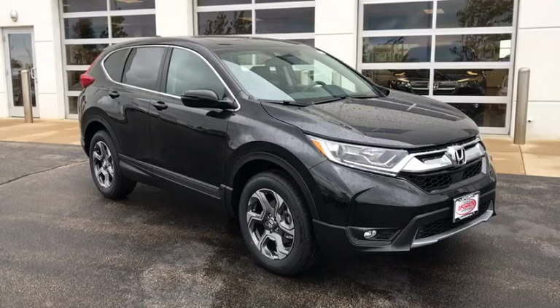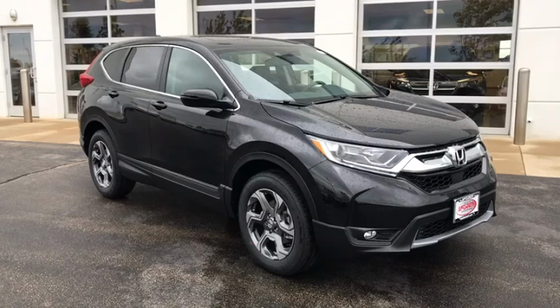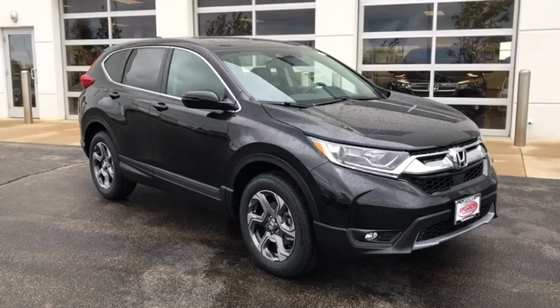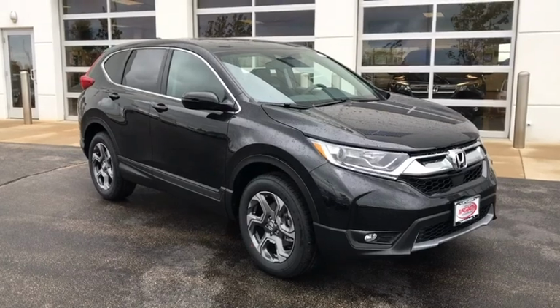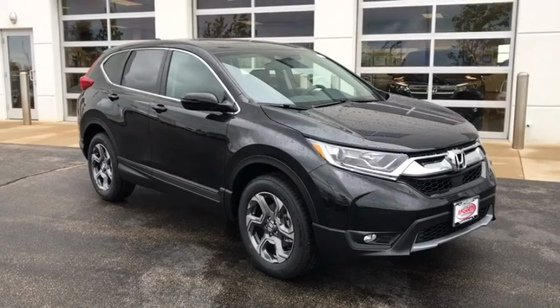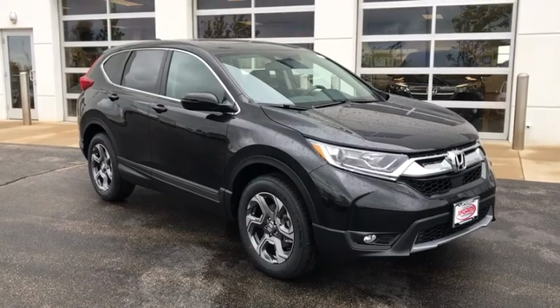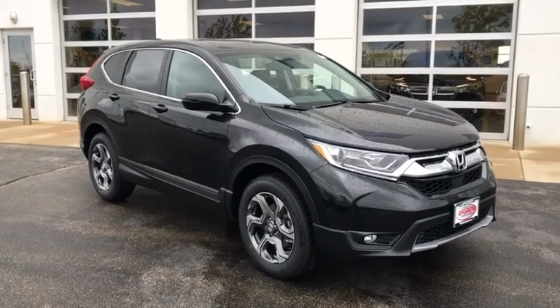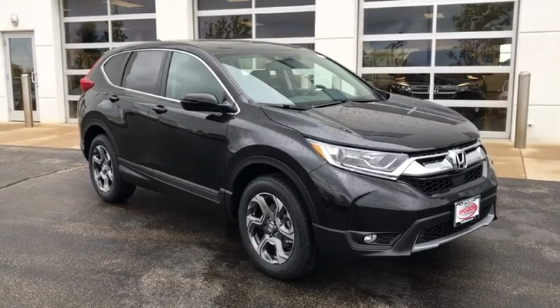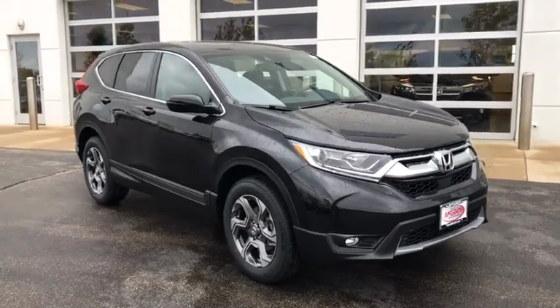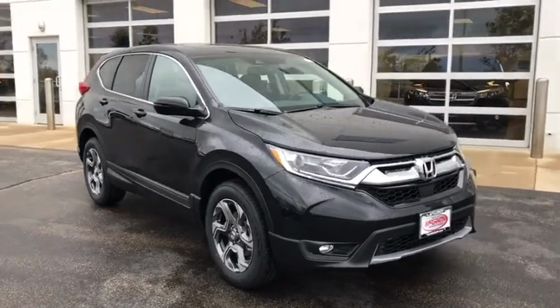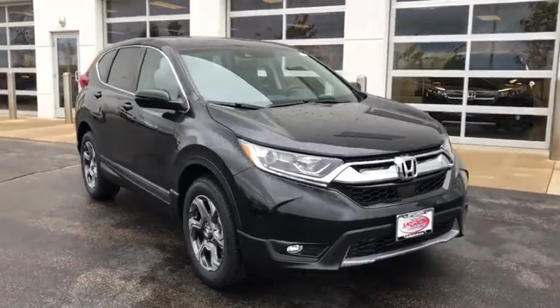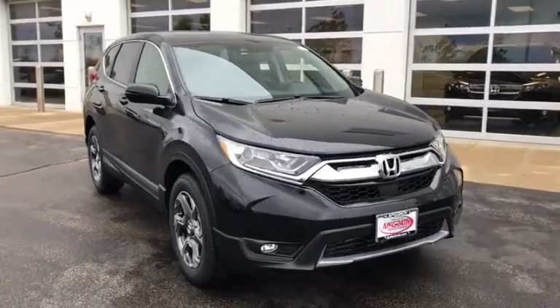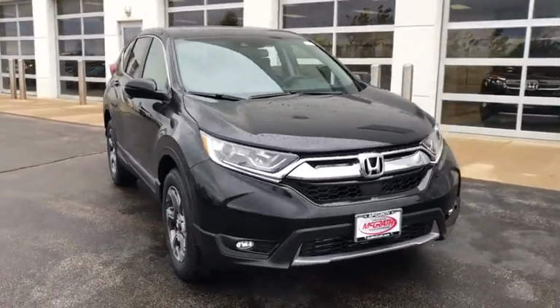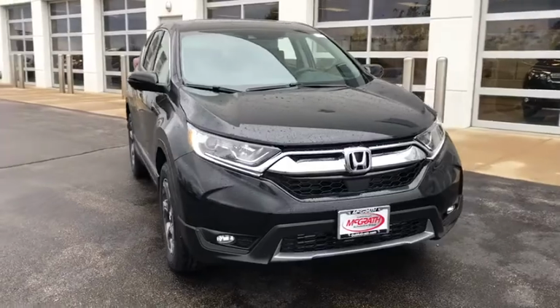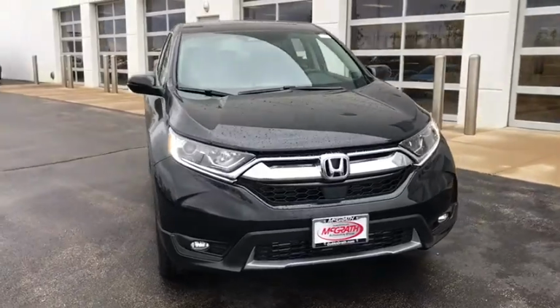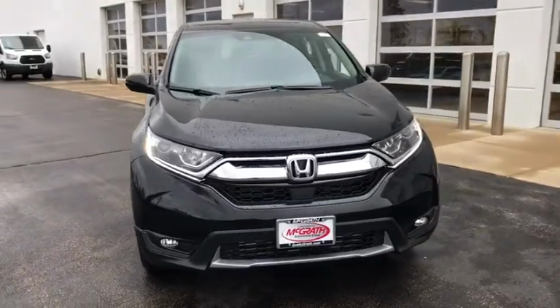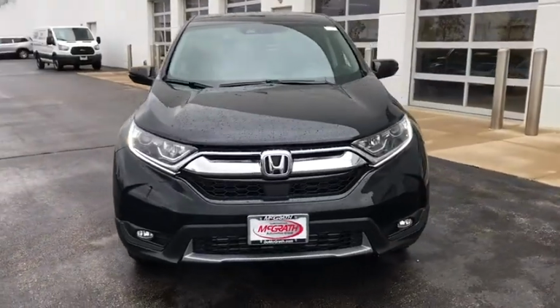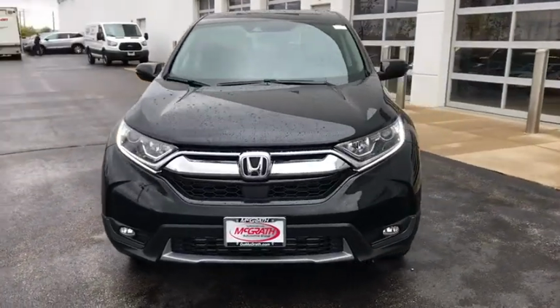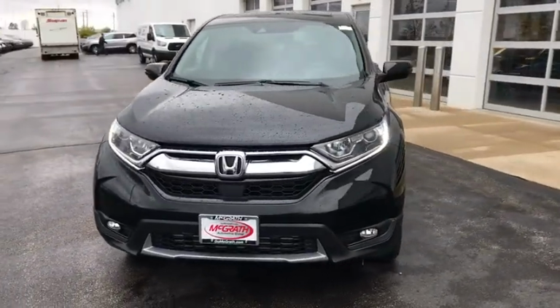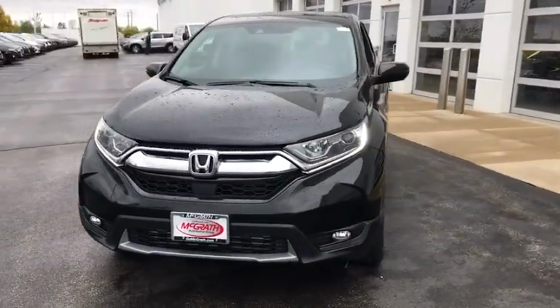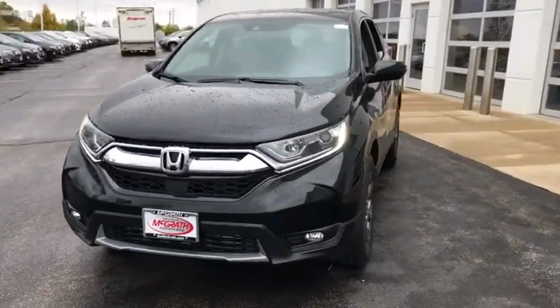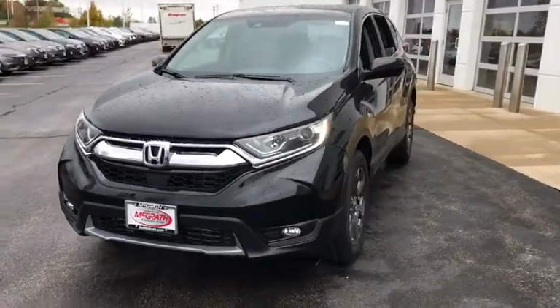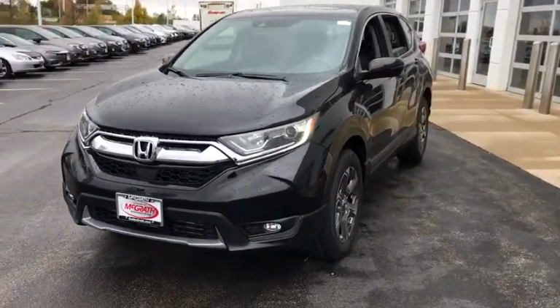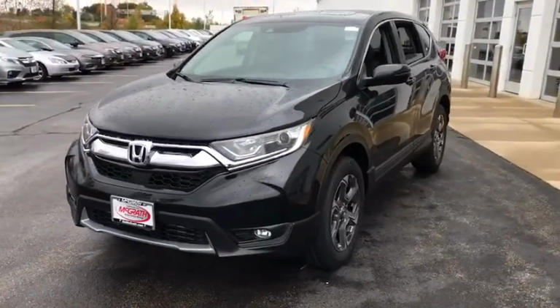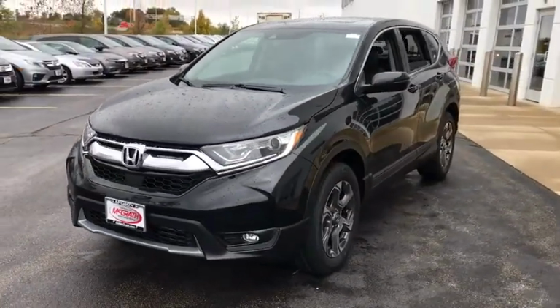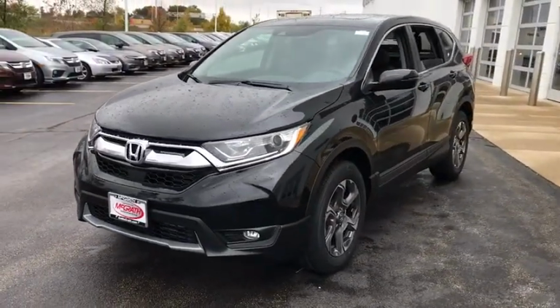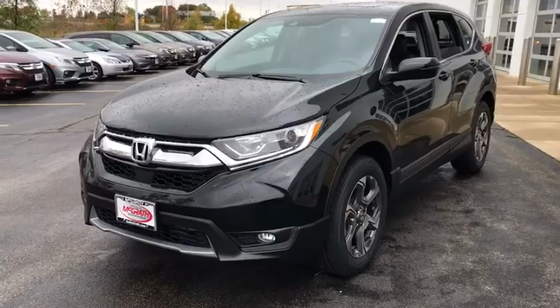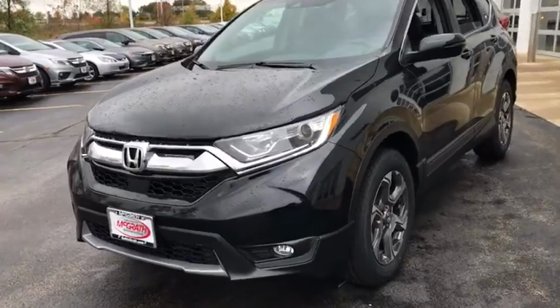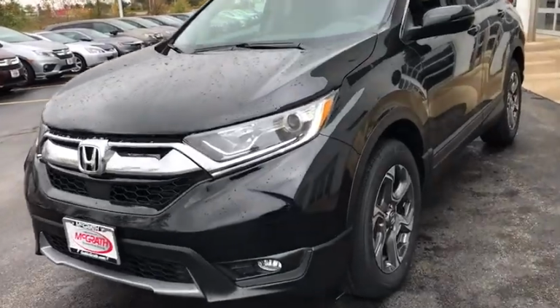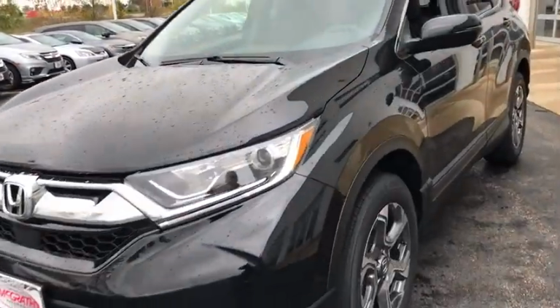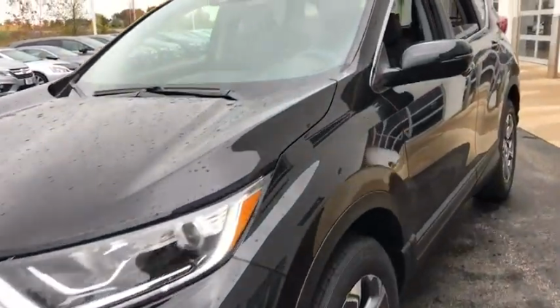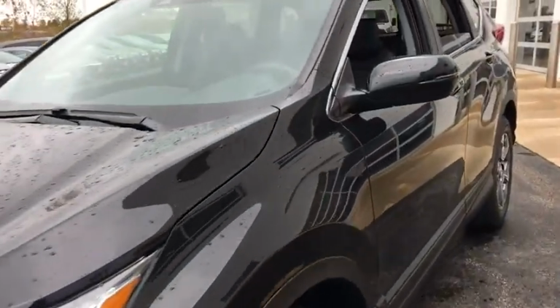Looking for the right vehicle? Check out the 2019 Honda CR-V — a top recommended vehicle because of its car-like driving manners, good value, cool technology, and comfy interior.